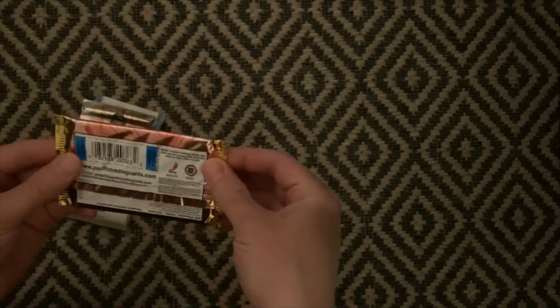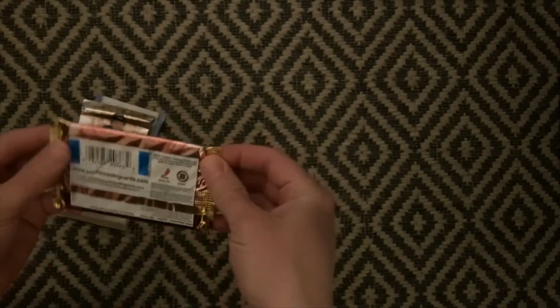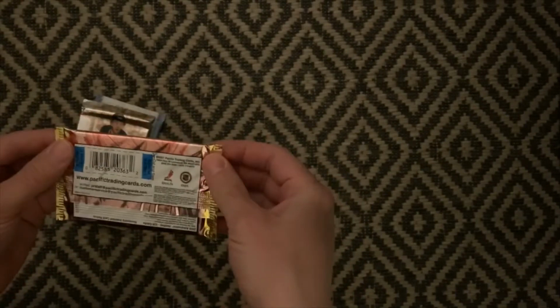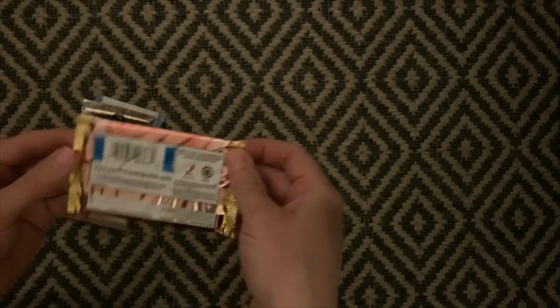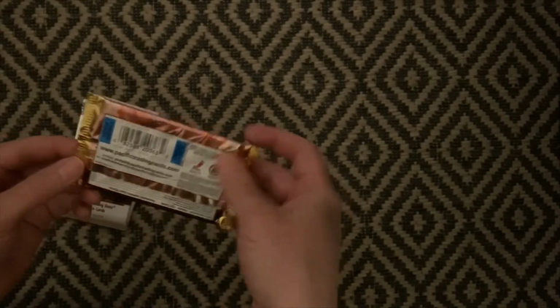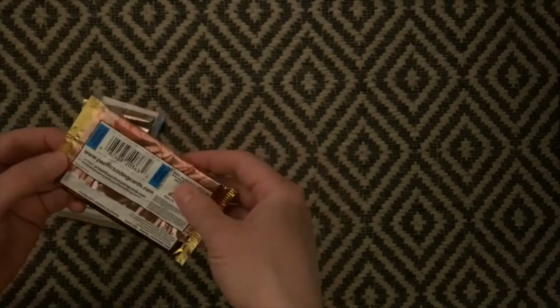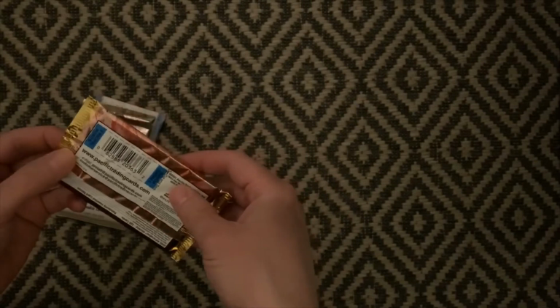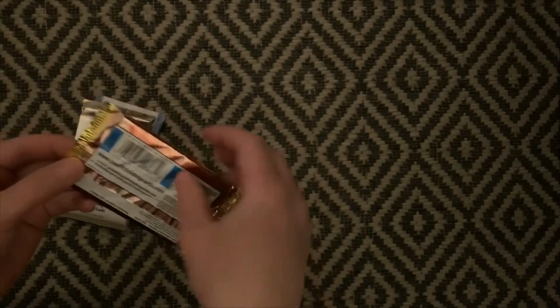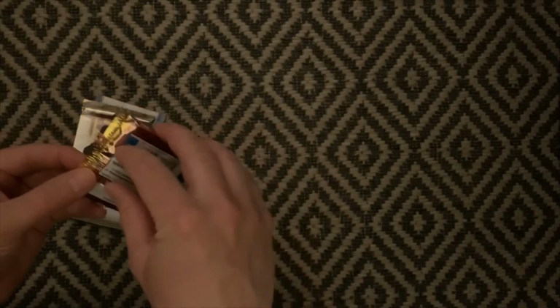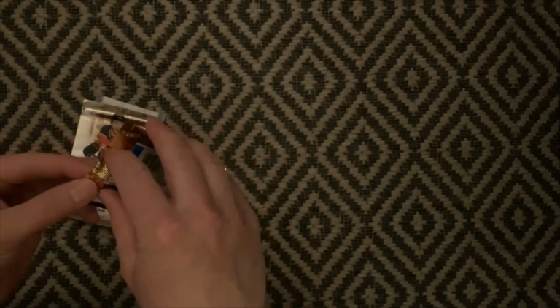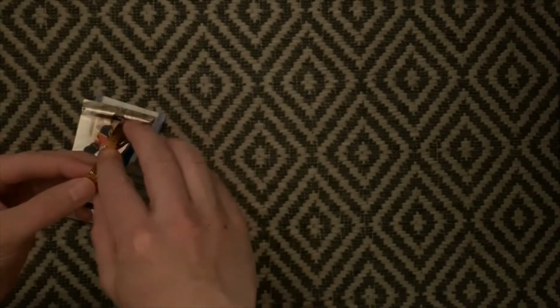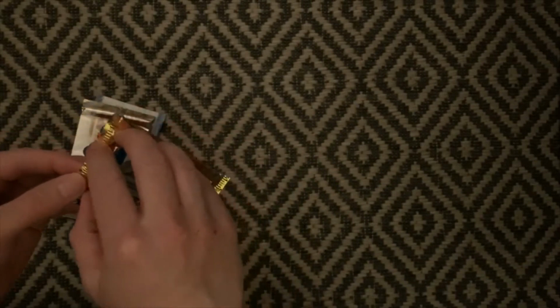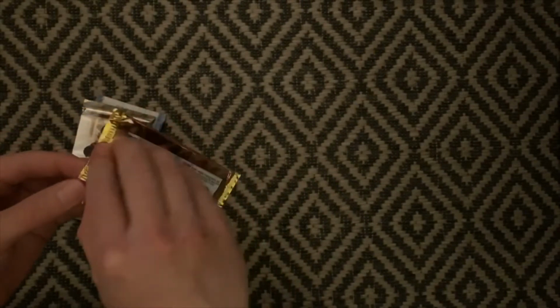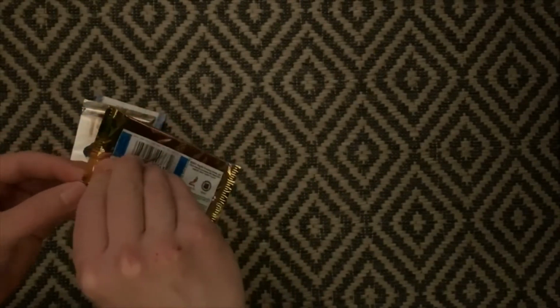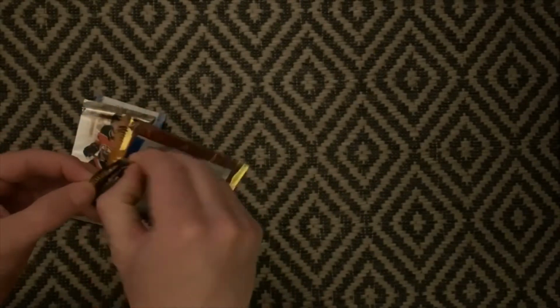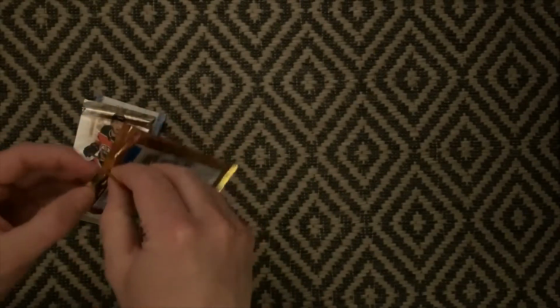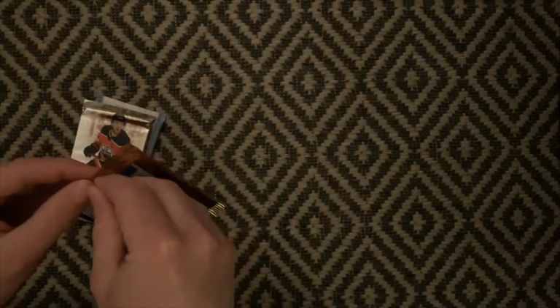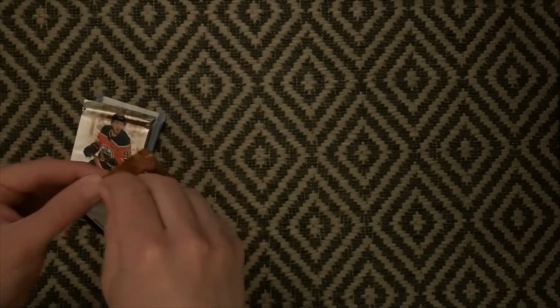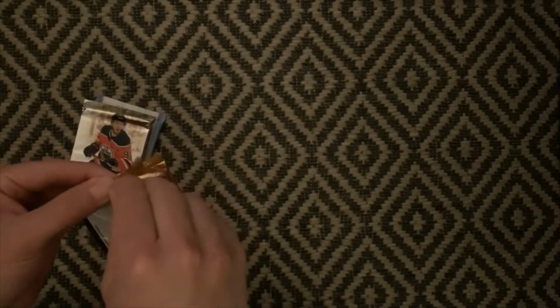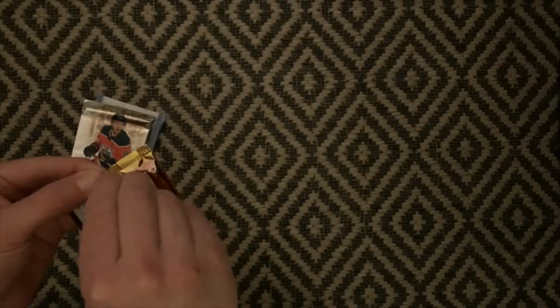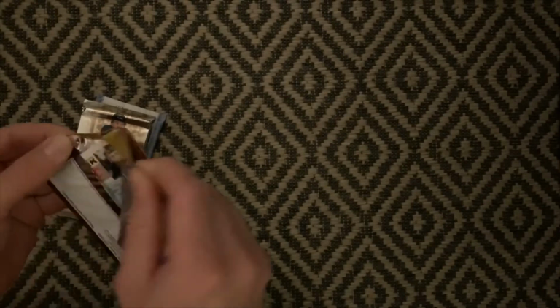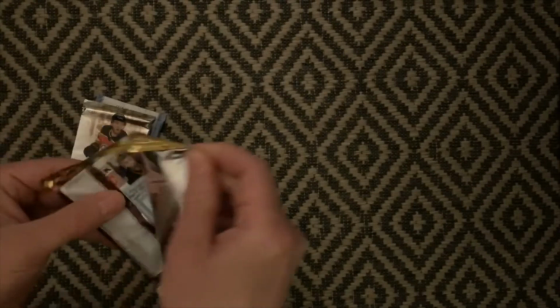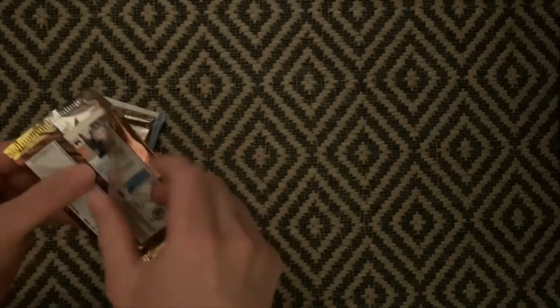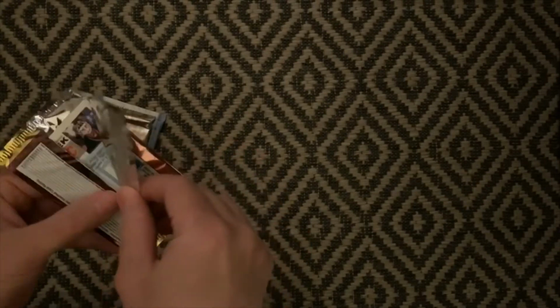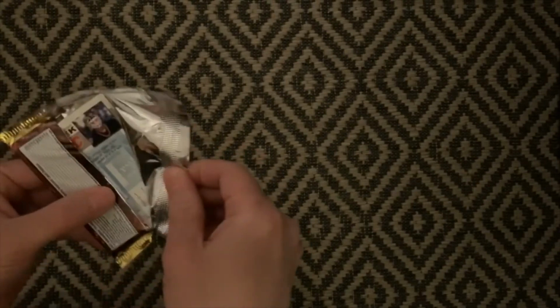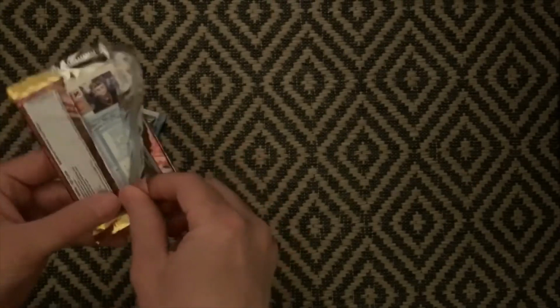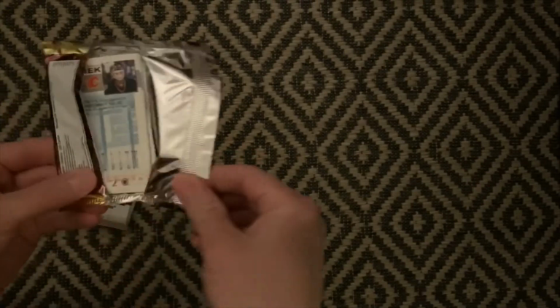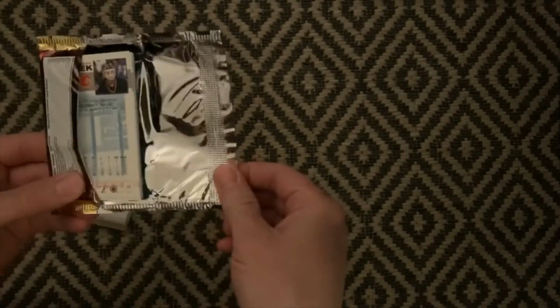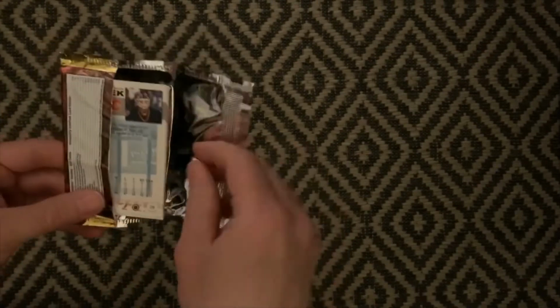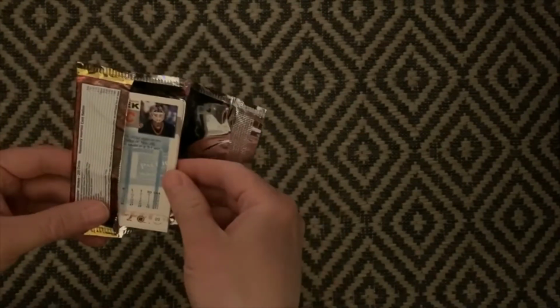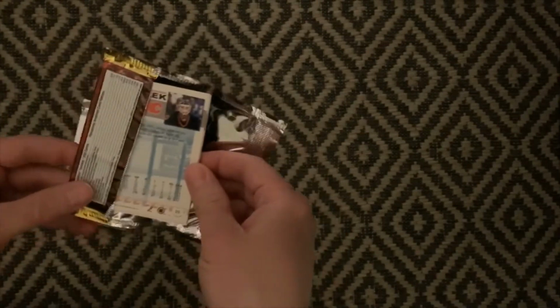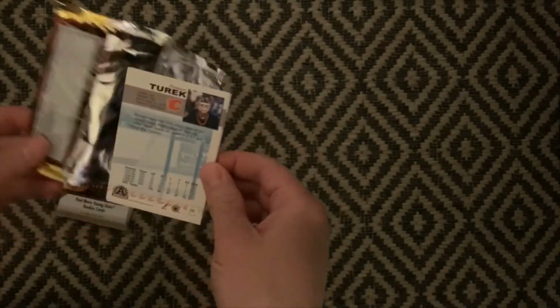I must say I'm pretty excited about this one. I have never seen it before and I don't know what to expect, so let's open it and let's have a look at these cards.